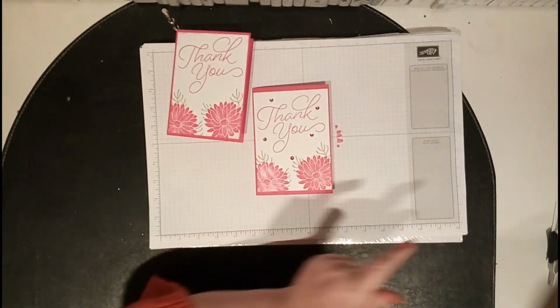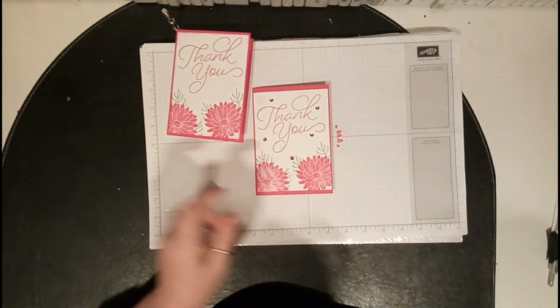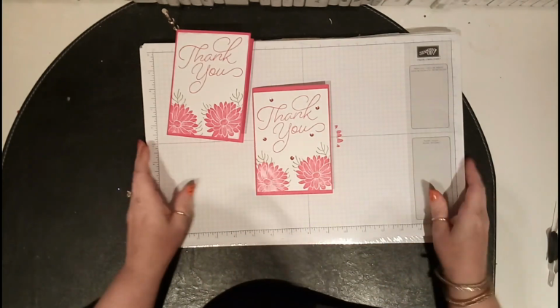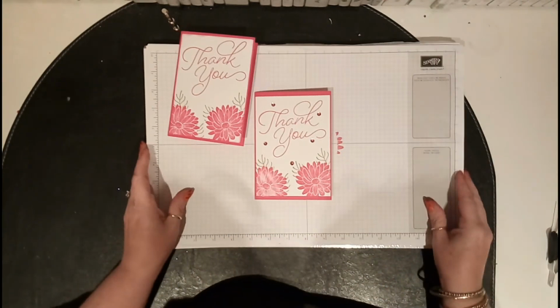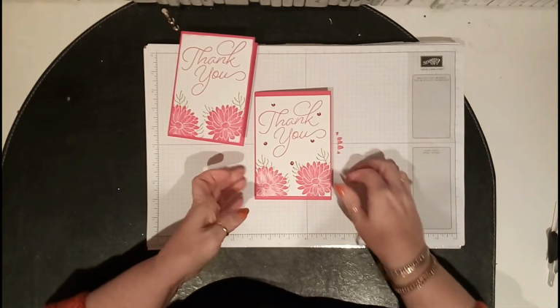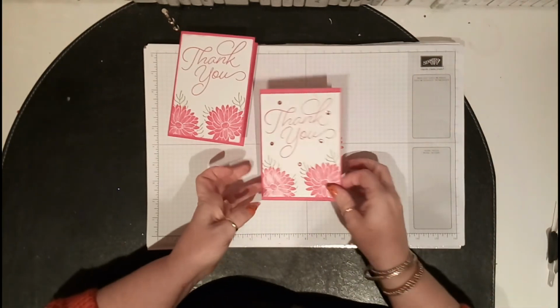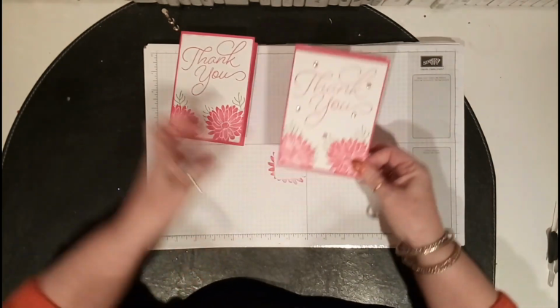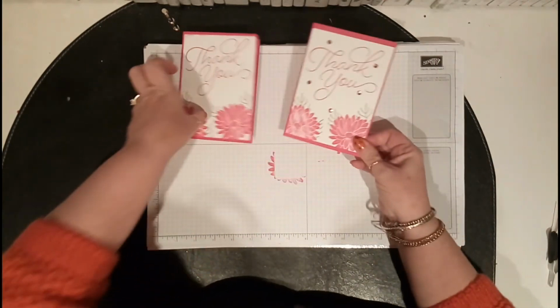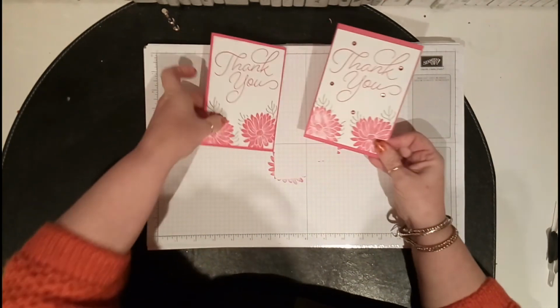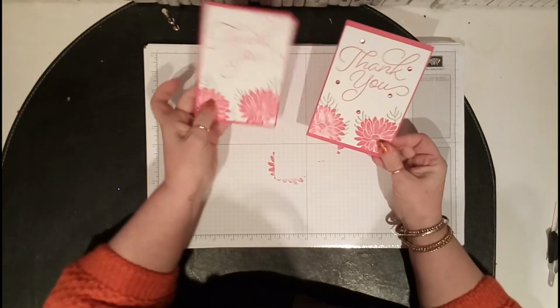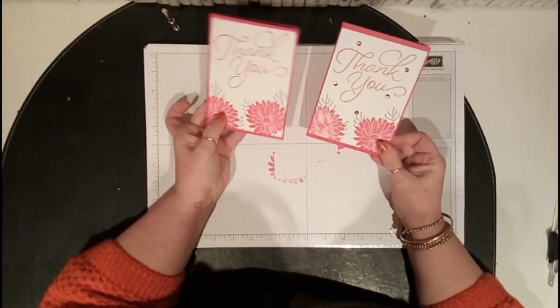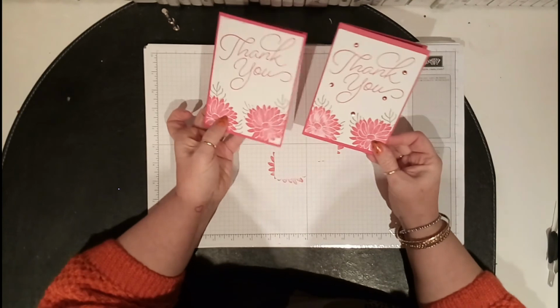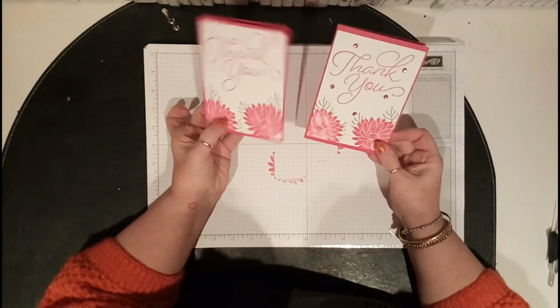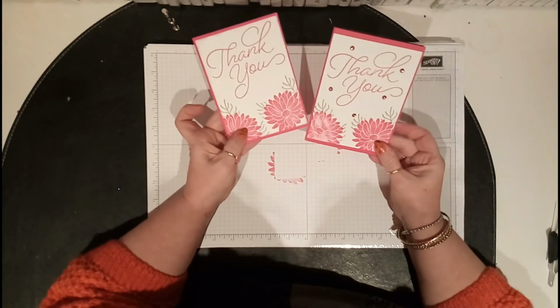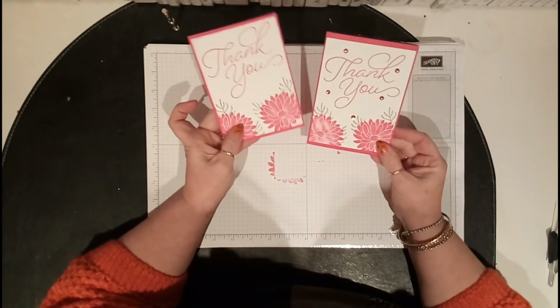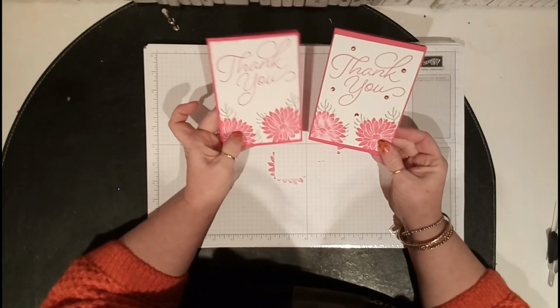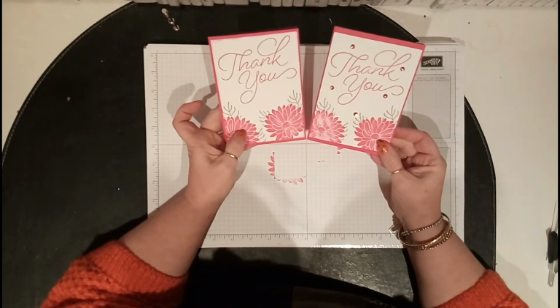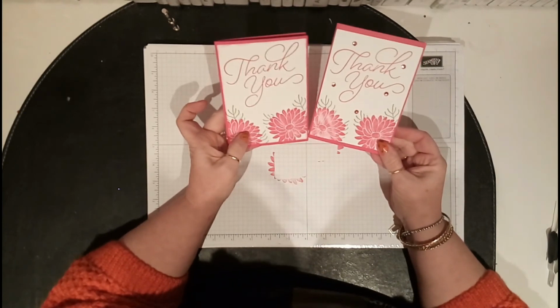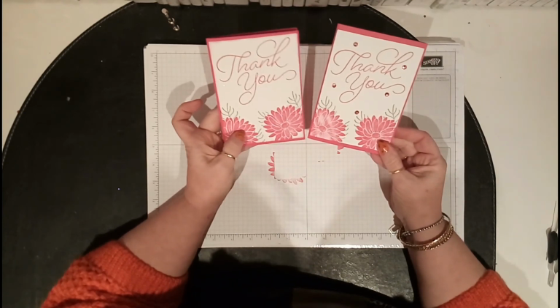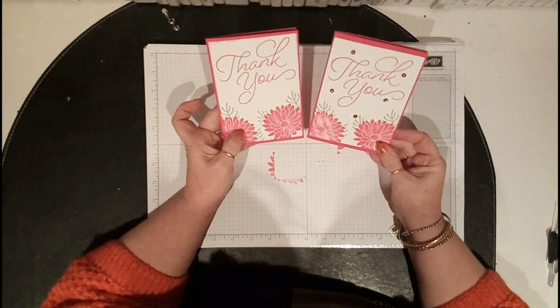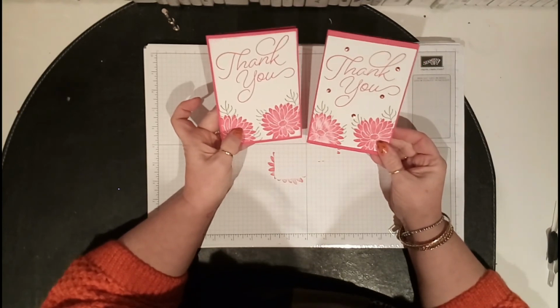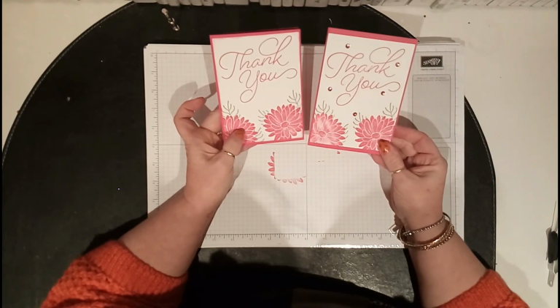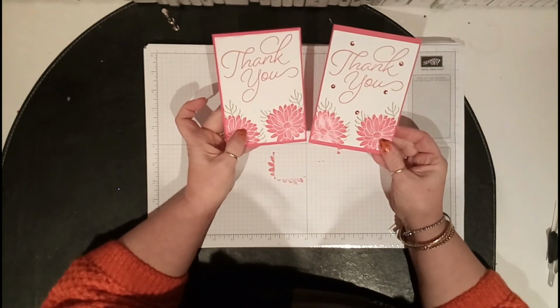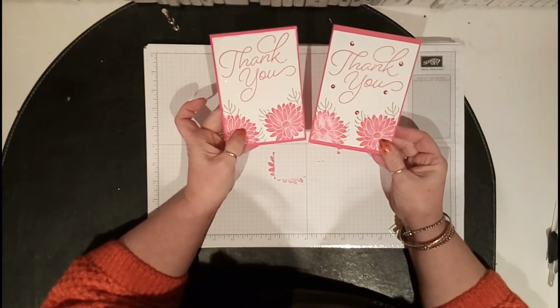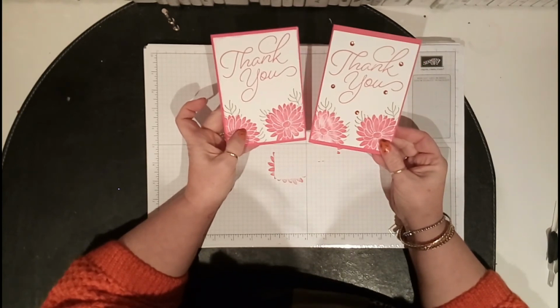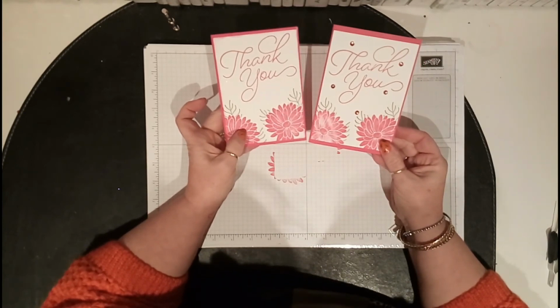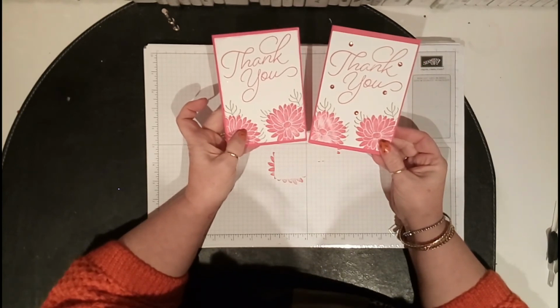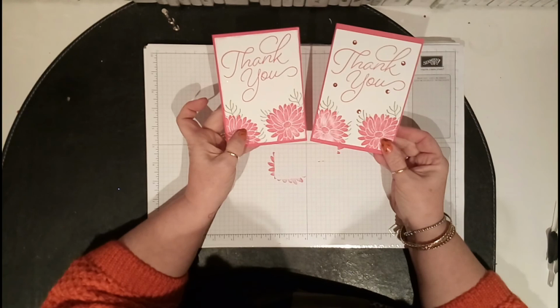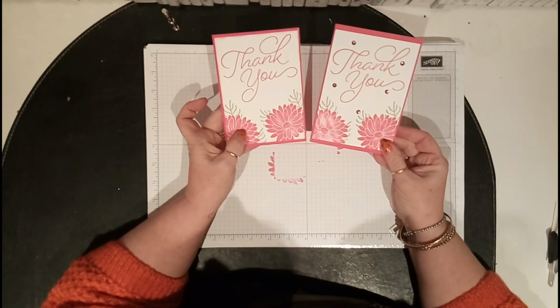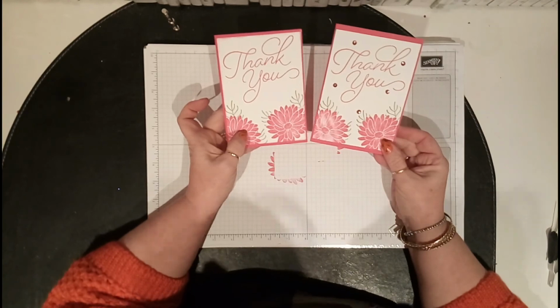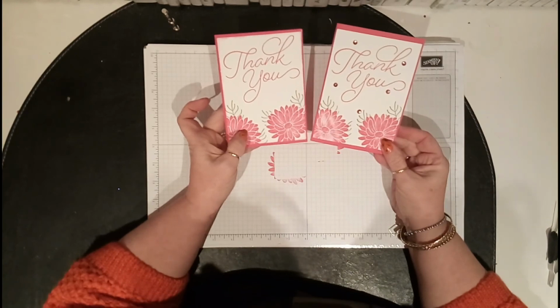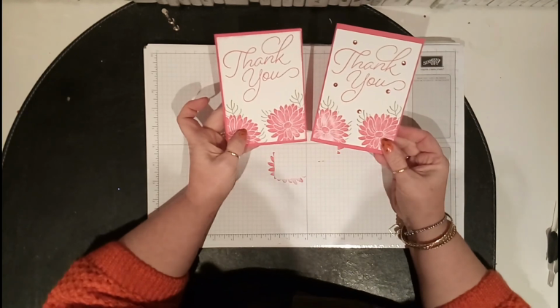There's a nice lovely card and I really like the sequins. There's a lovely little quick card for you — thank you for watching, bye!